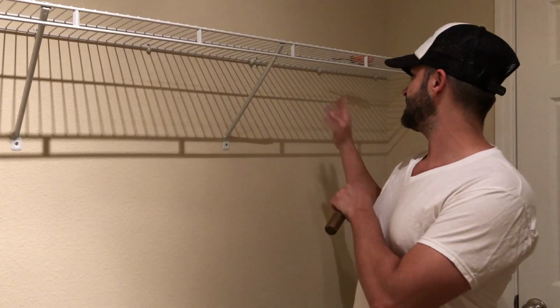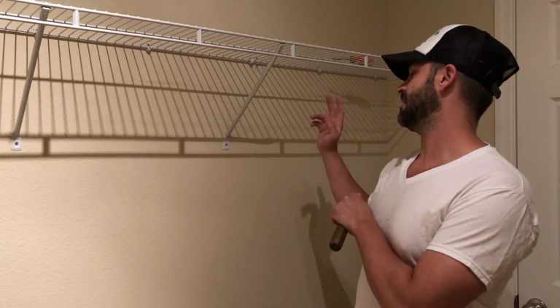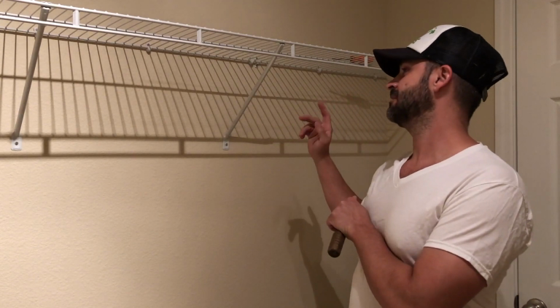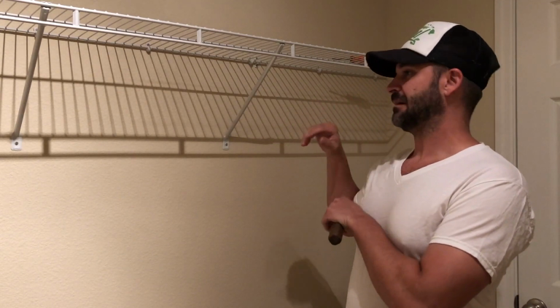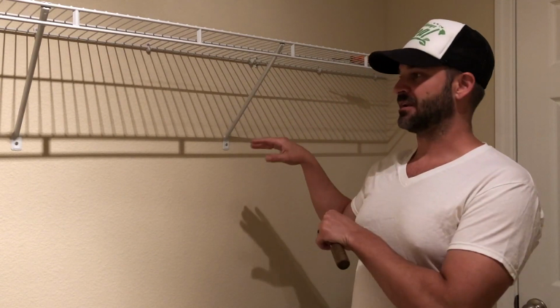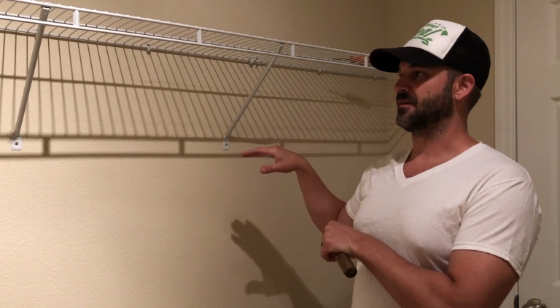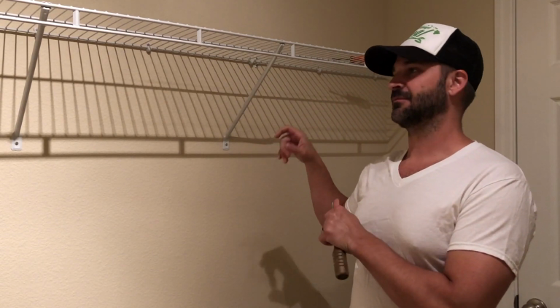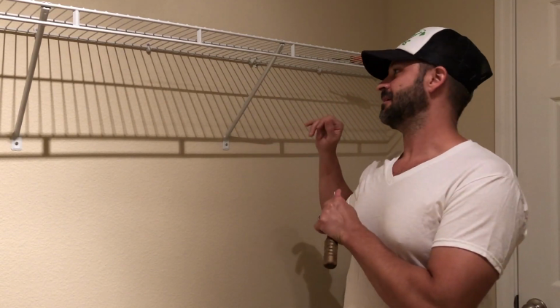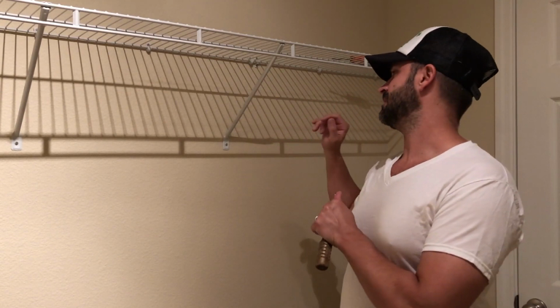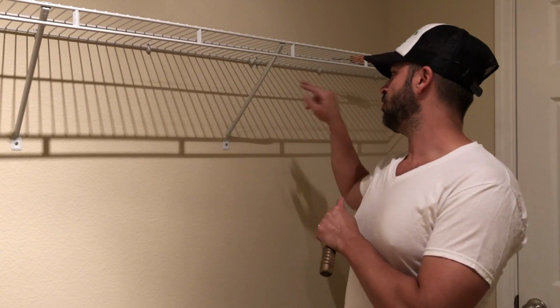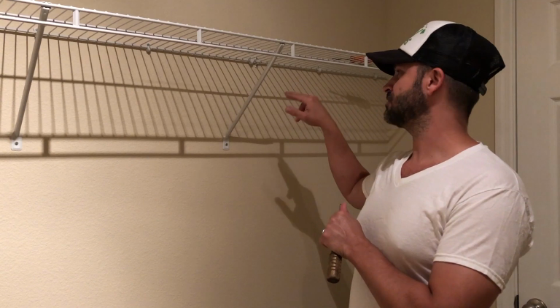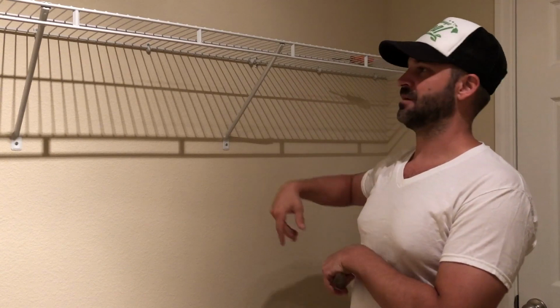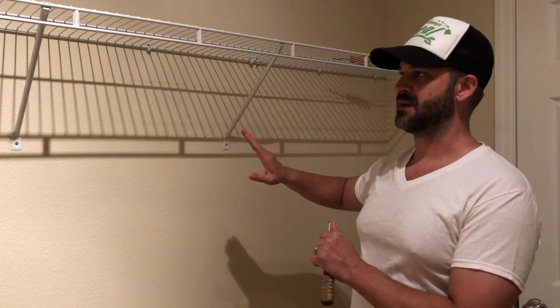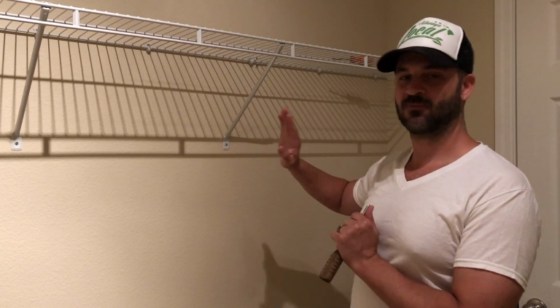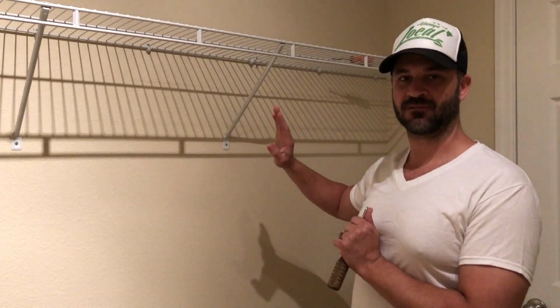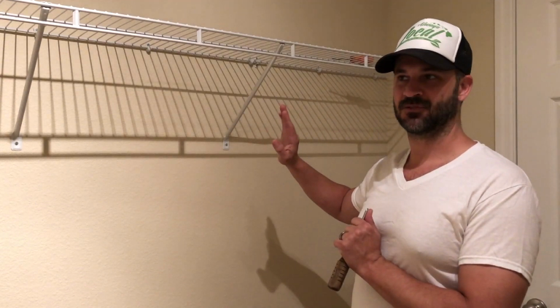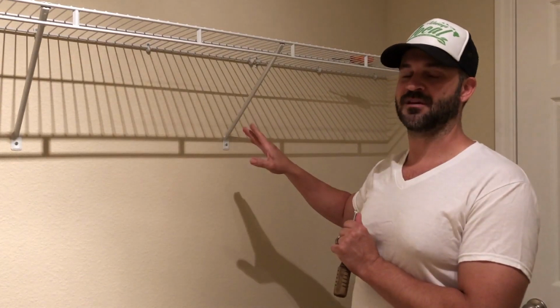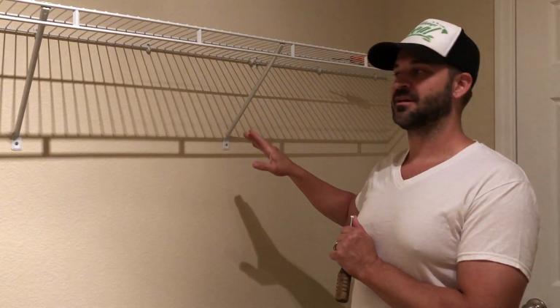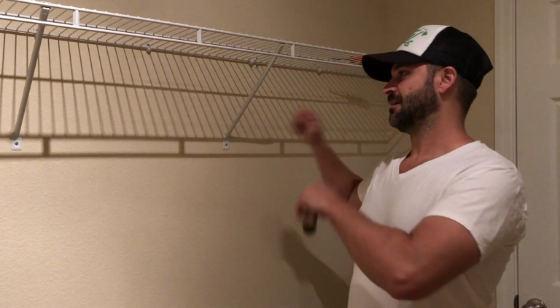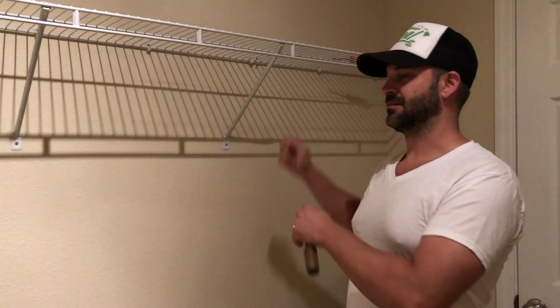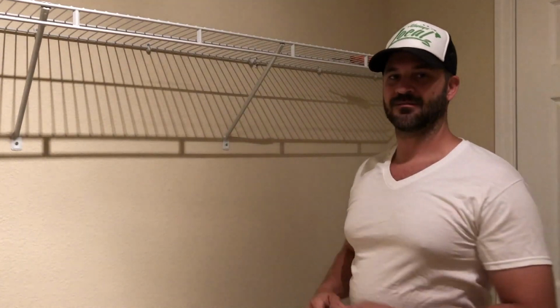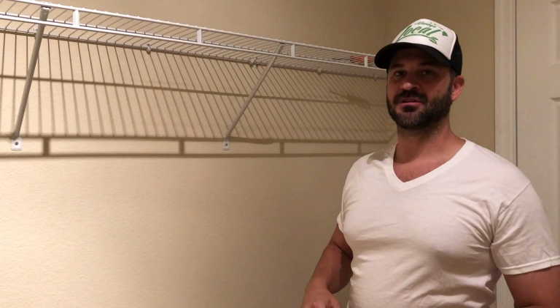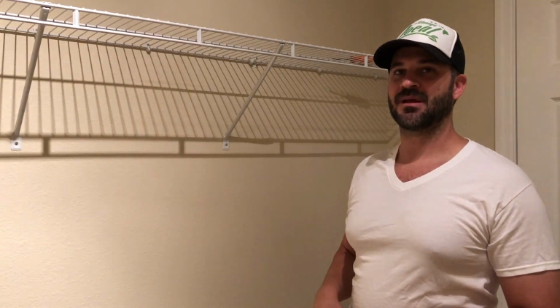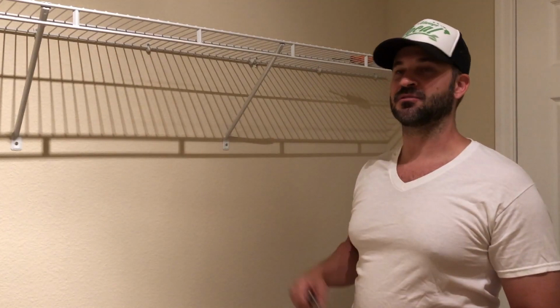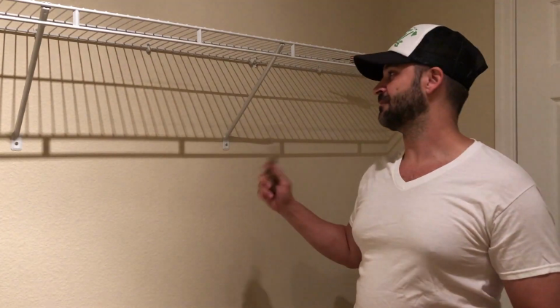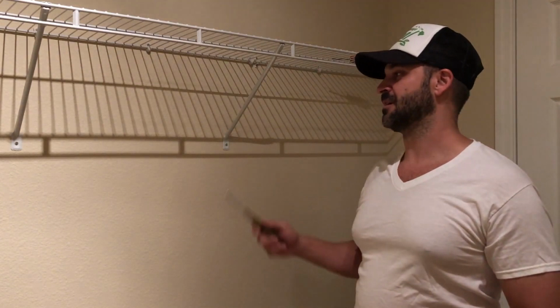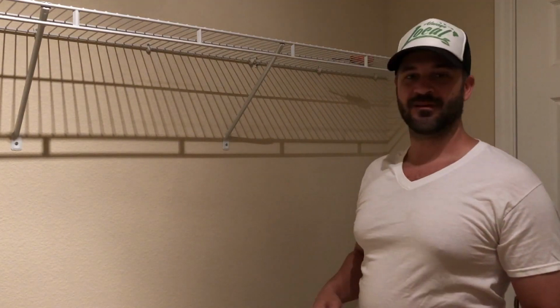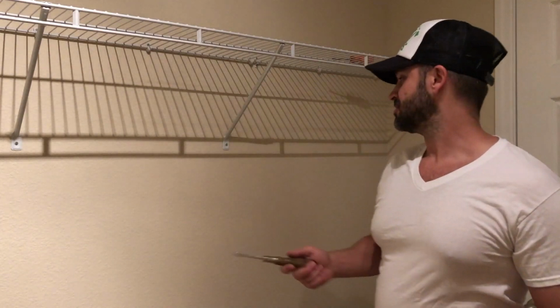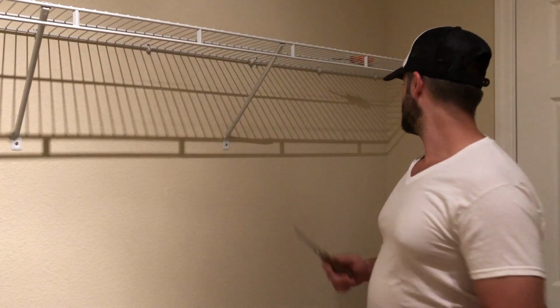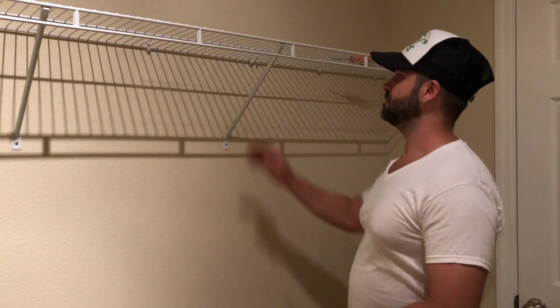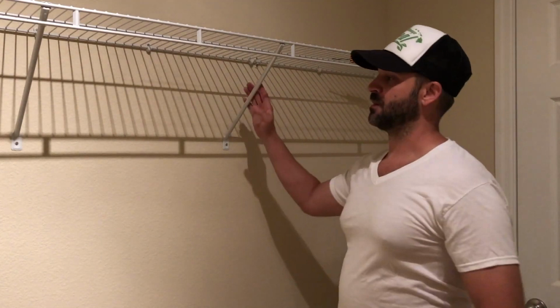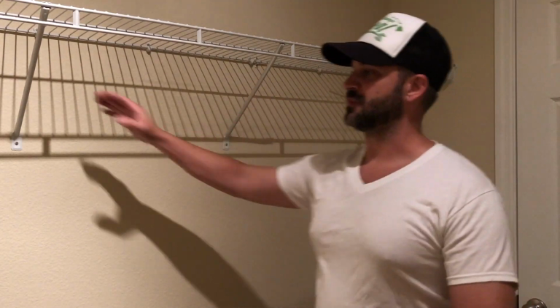I'm going to take this down and show you how to remove it. Then I'm going to put wall anchors in, paint while I've got the shelves down, and show you how to make sure this thing never comes down again.